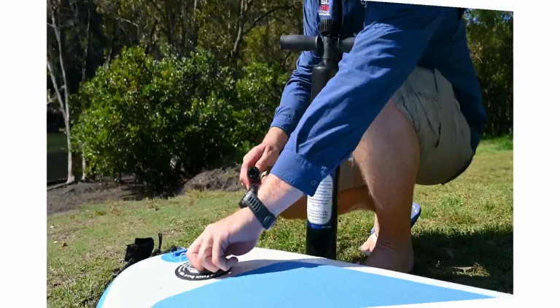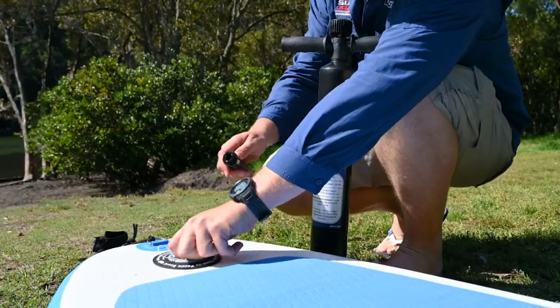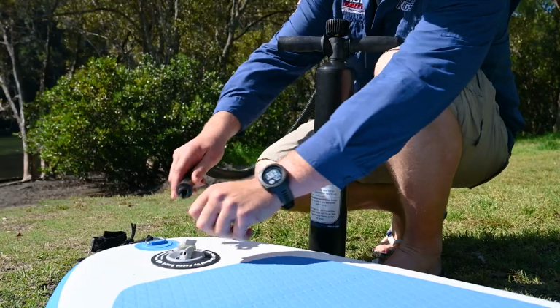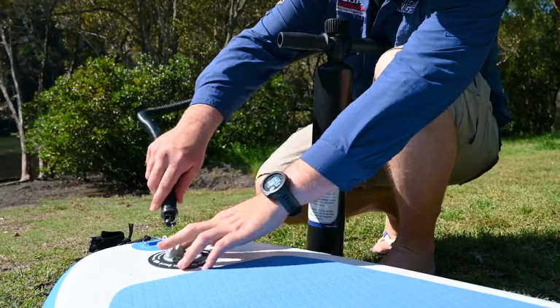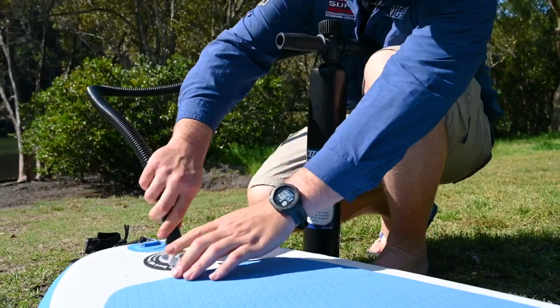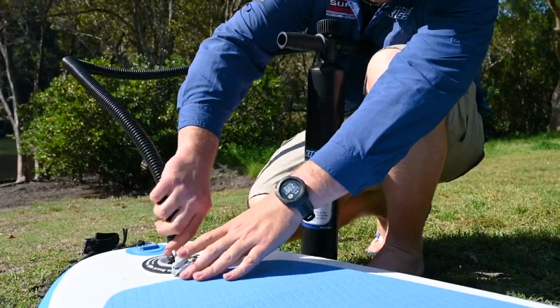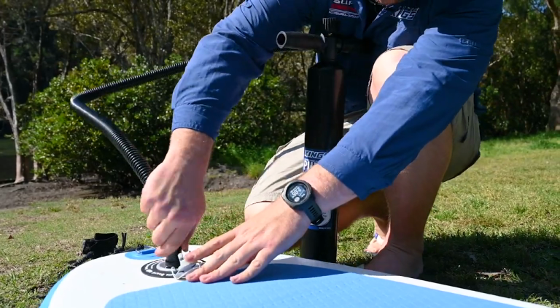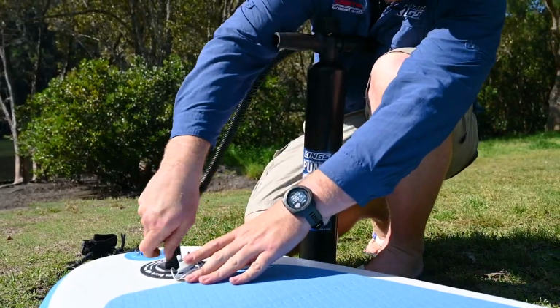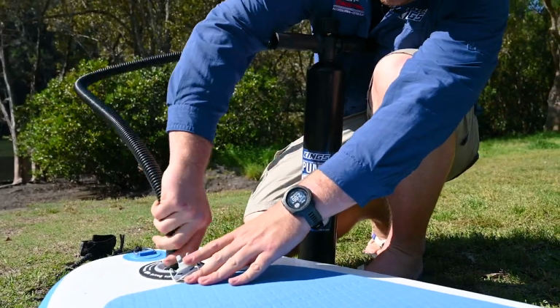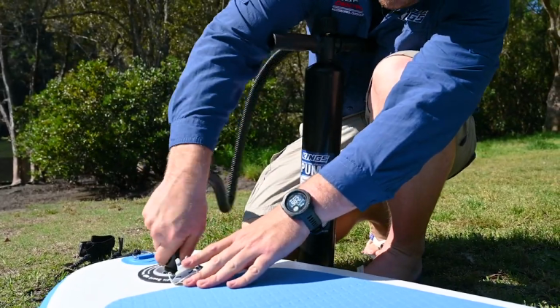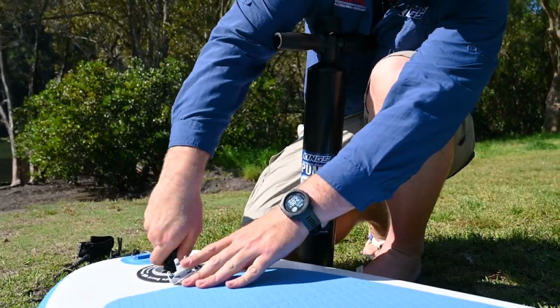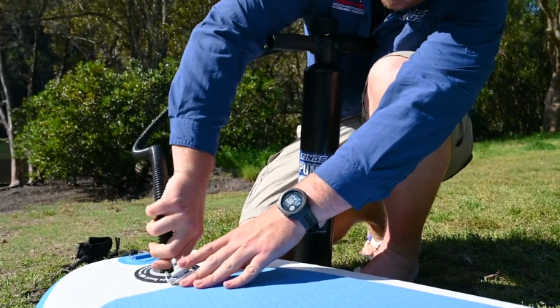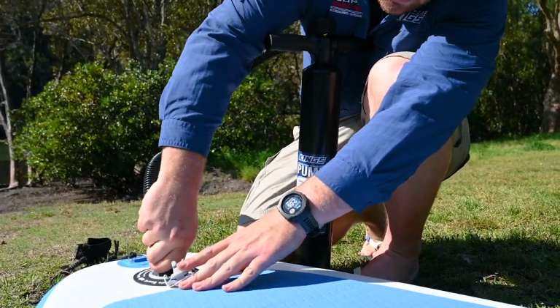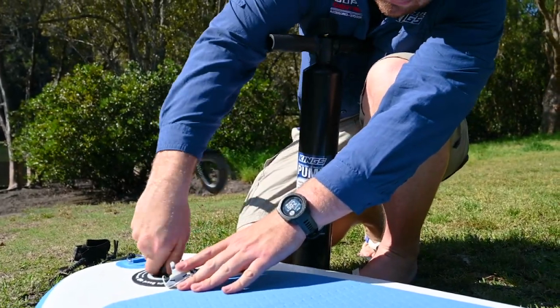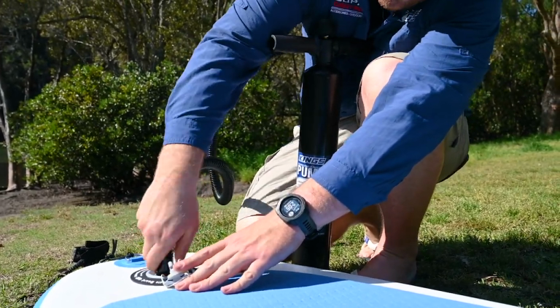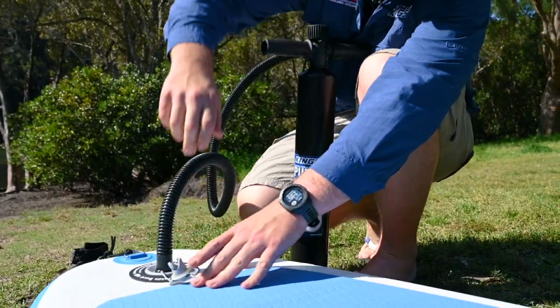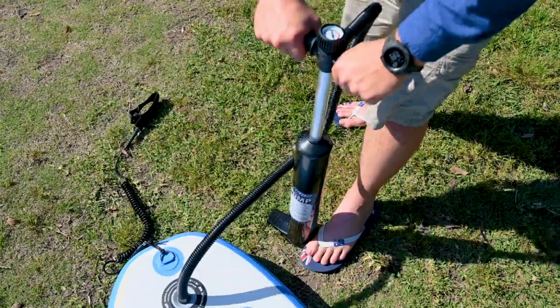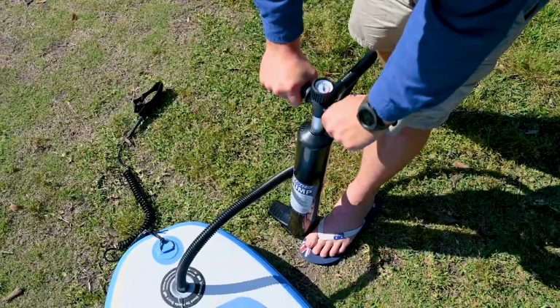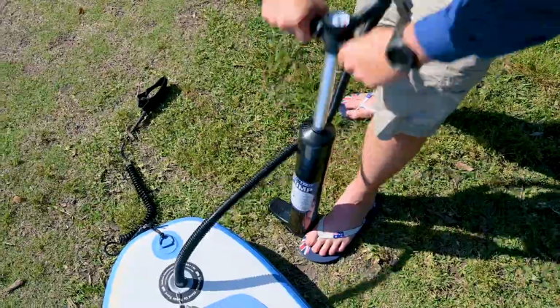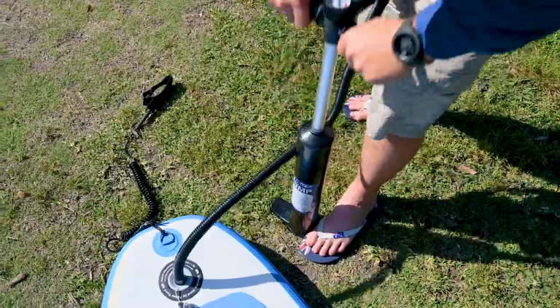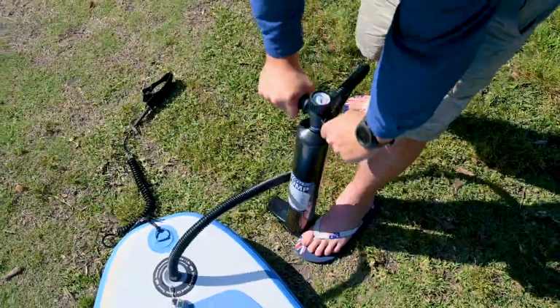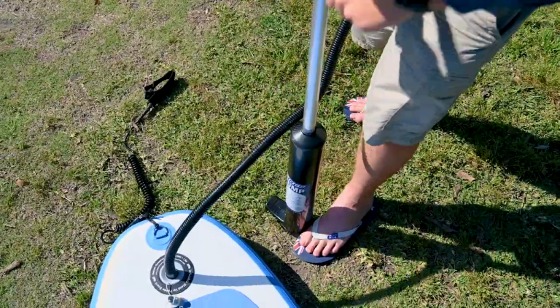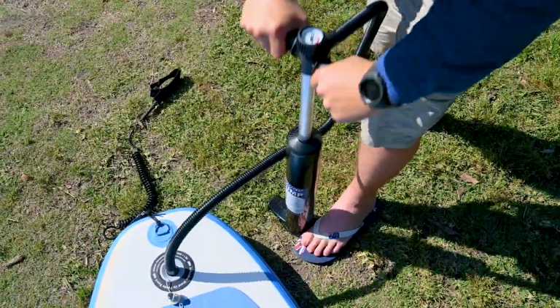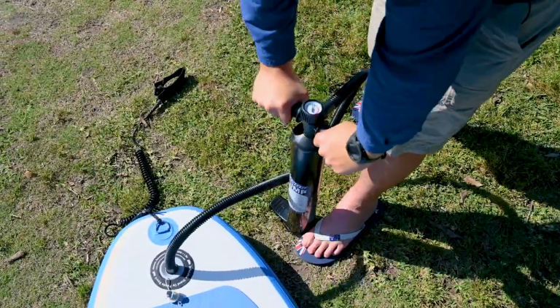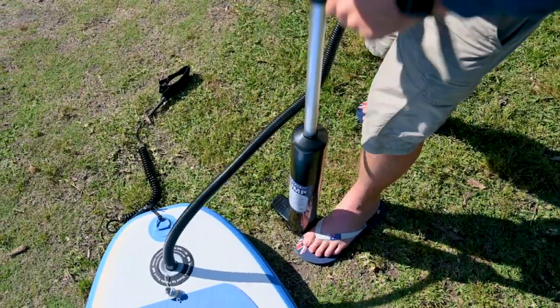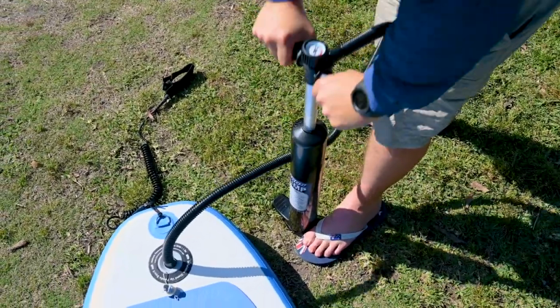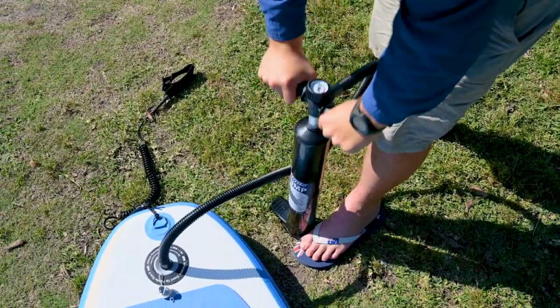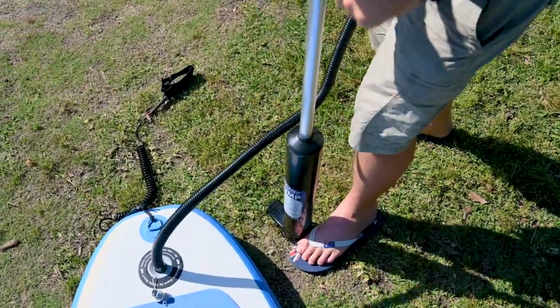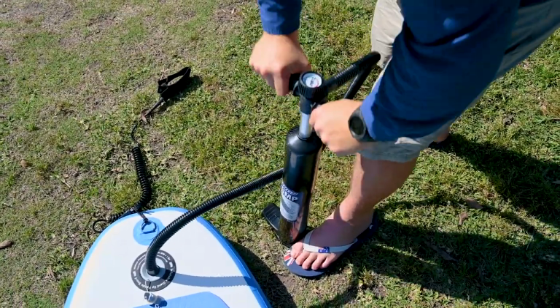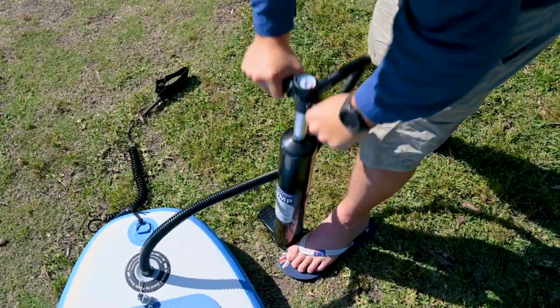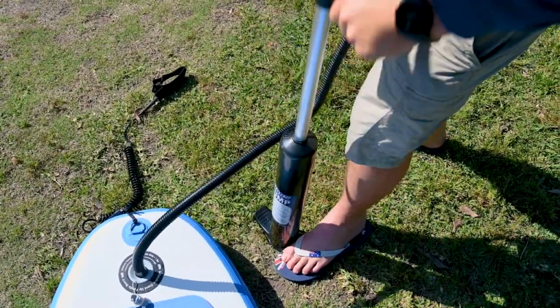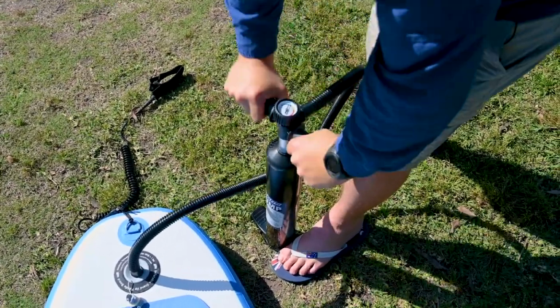If you don't need the outright speed of the Triple Action Pump, then of course you can get the Adventure King Single Action Pump. If you've got a bit of extra time up your sleeve, then this is the perfect money-saving option for you.